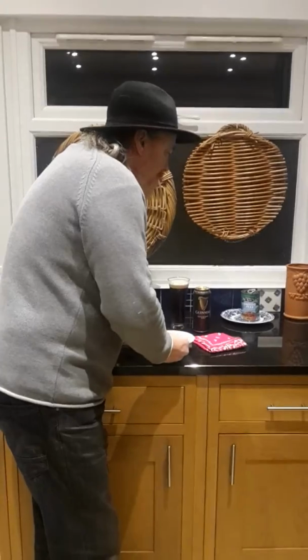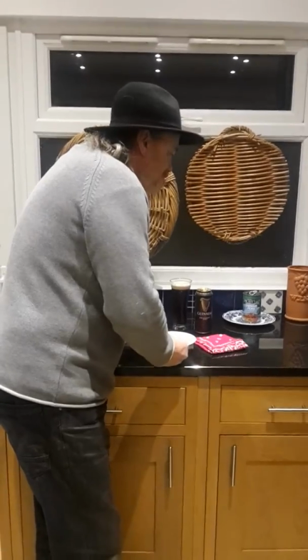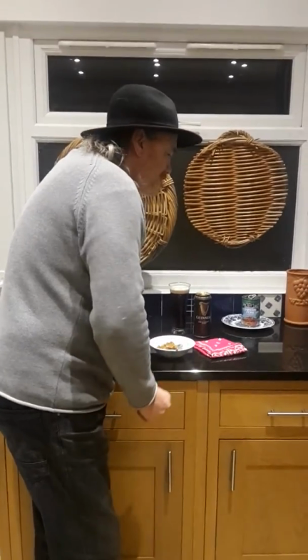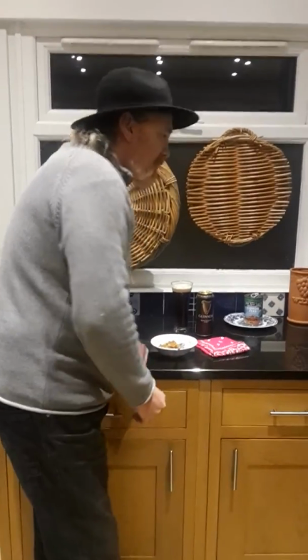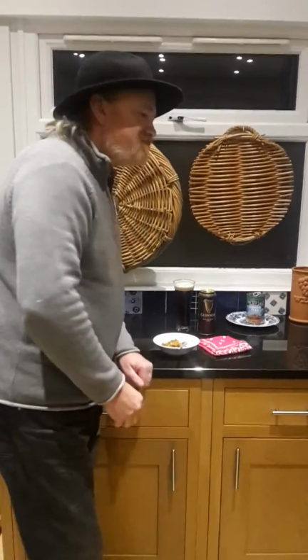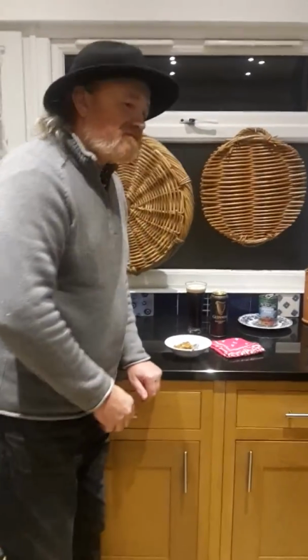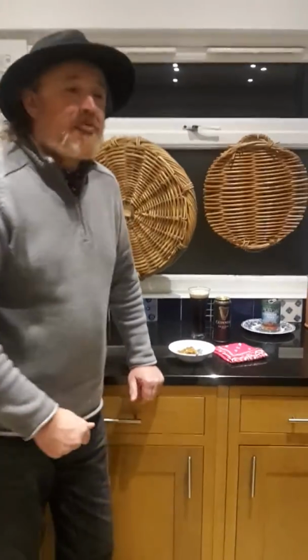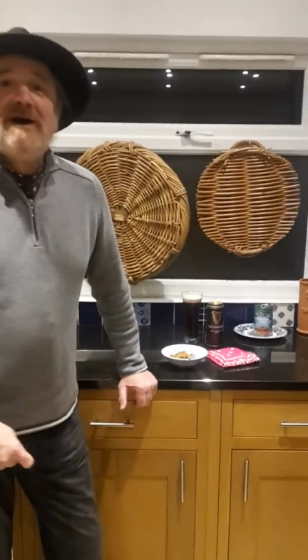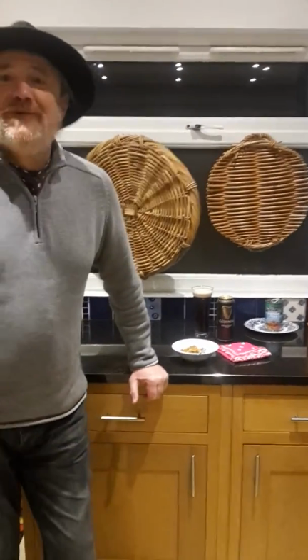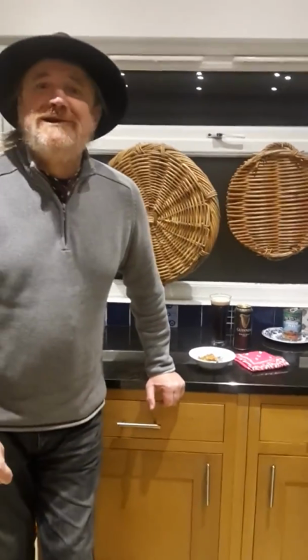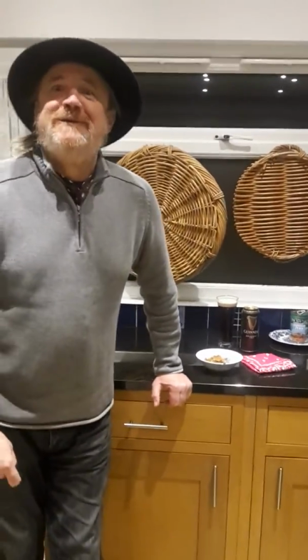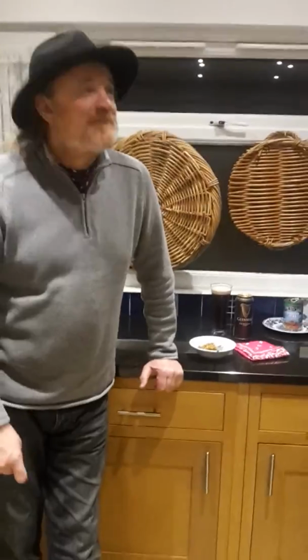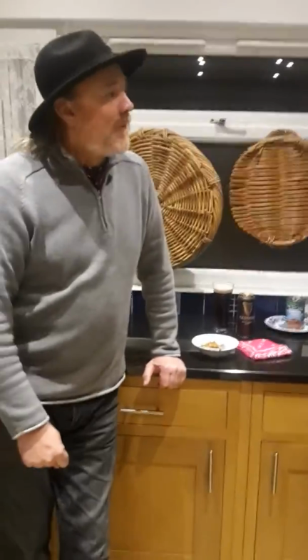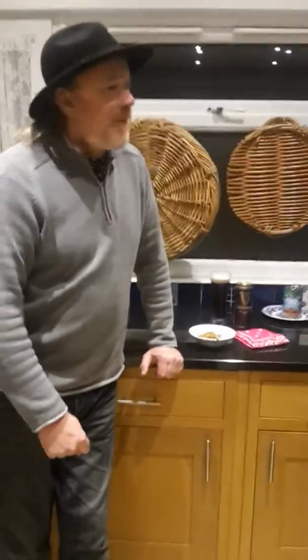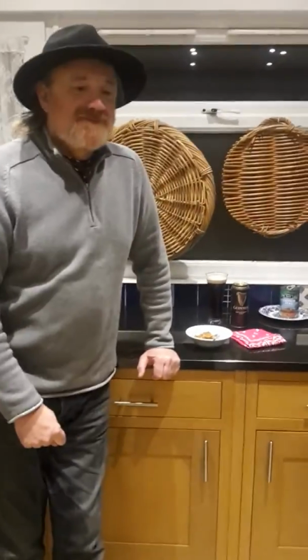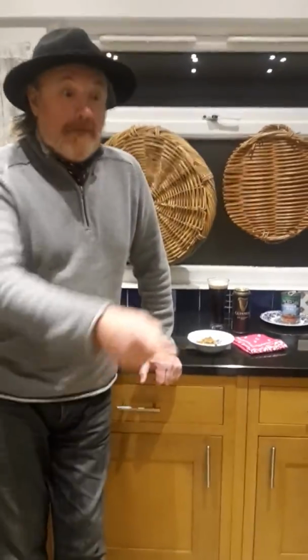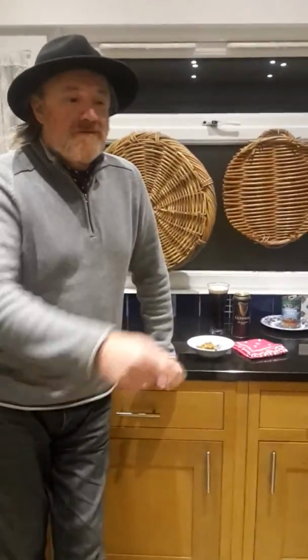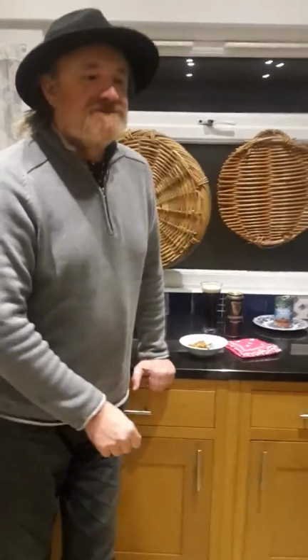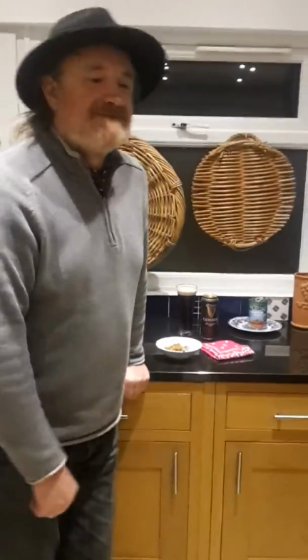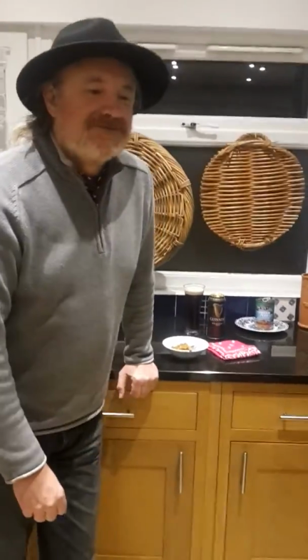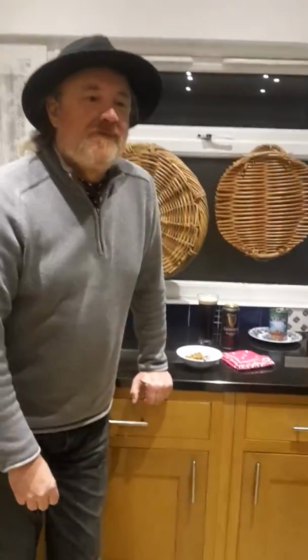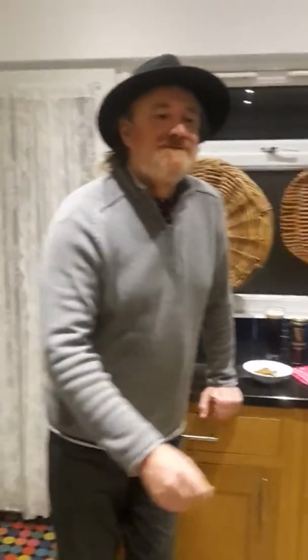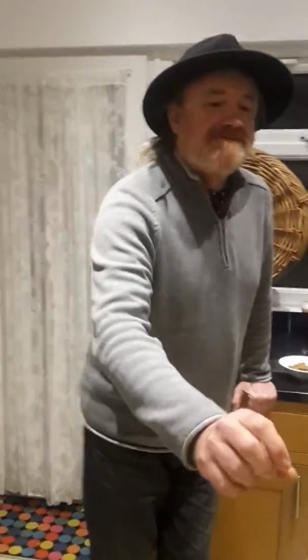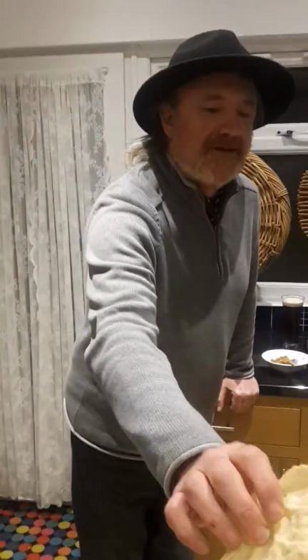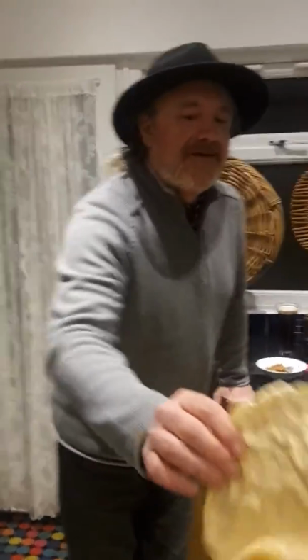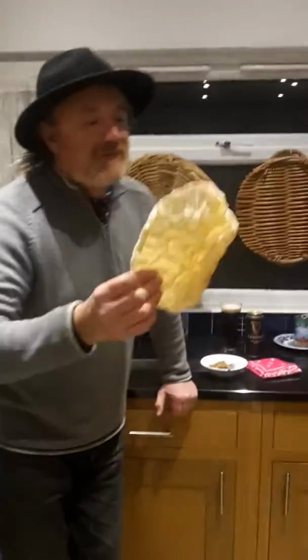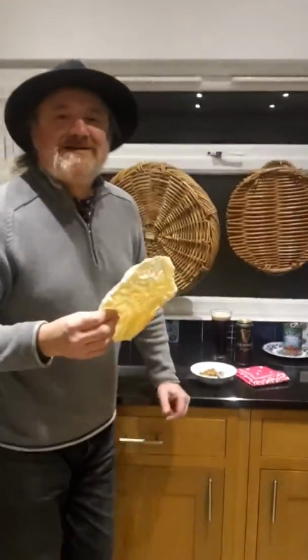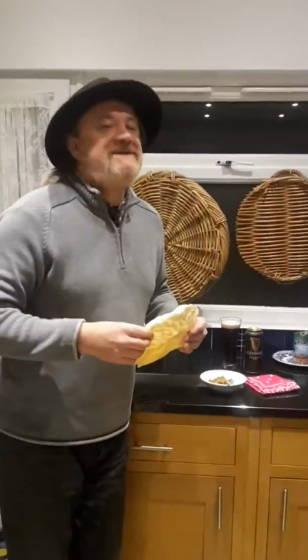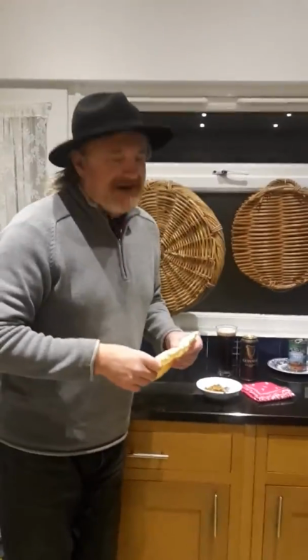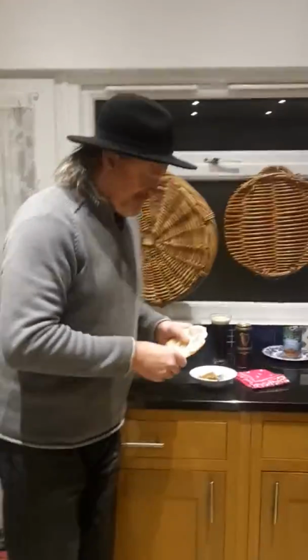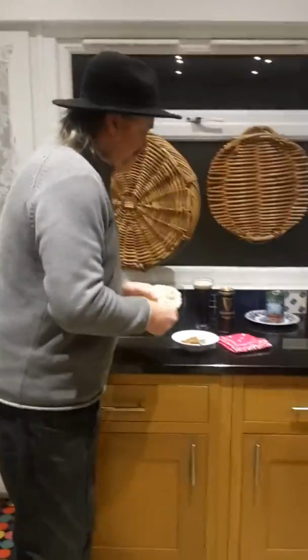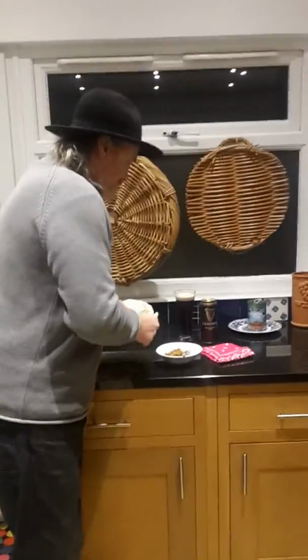What do you think of the gungo pea patia, Michael? I'm gungo for gungo. Fantastic. Yes, there is a papadum to go with it, should you require it. I think it's necessary really. Homemade papadum of course.